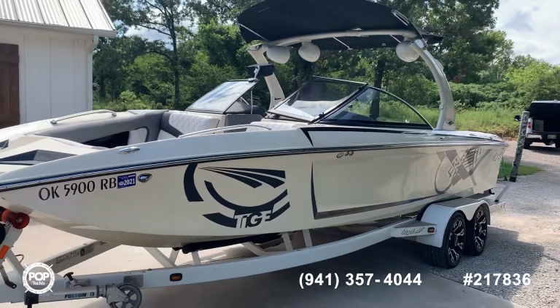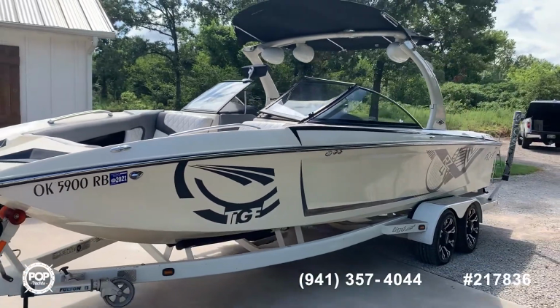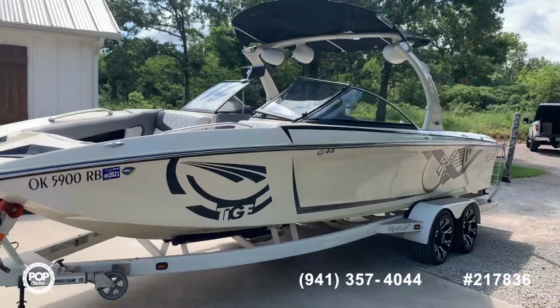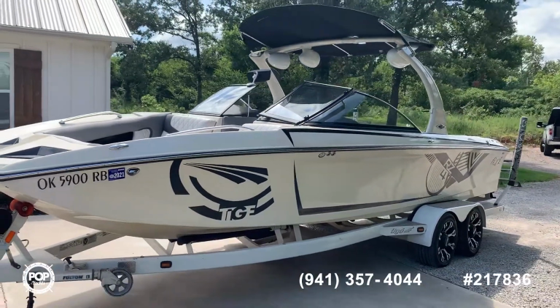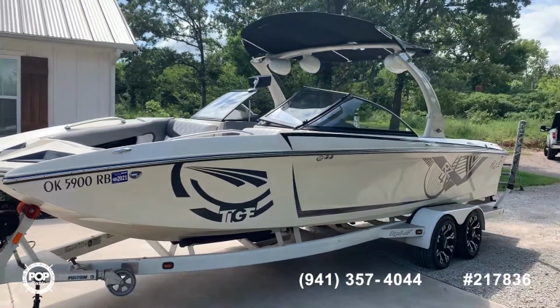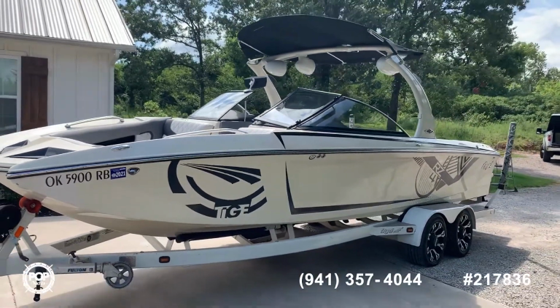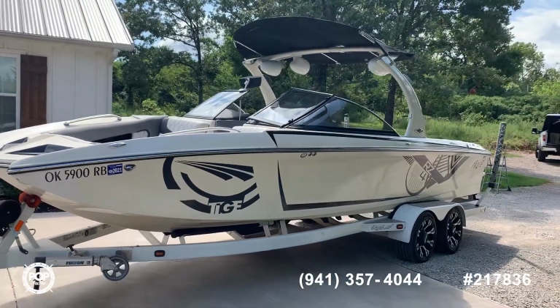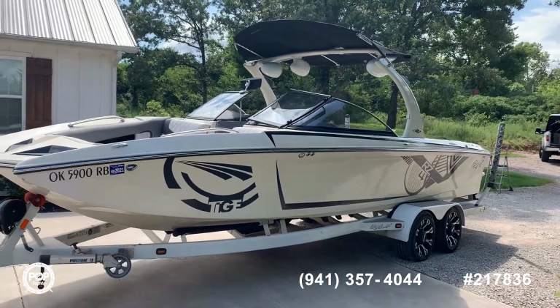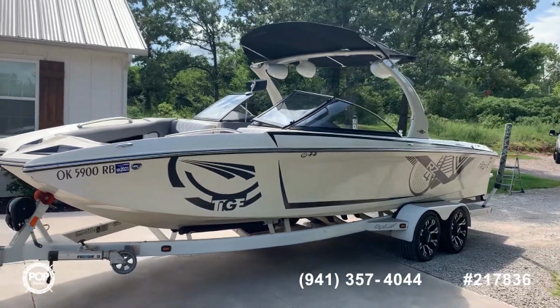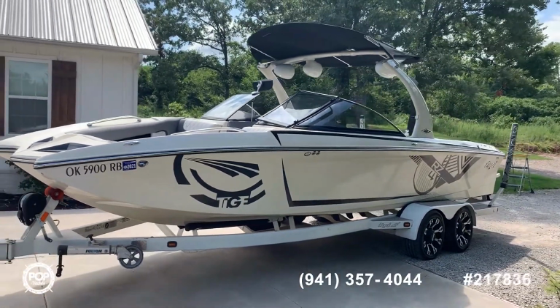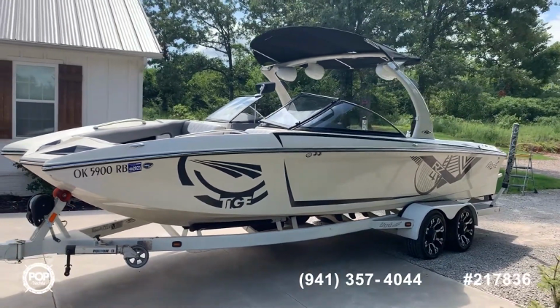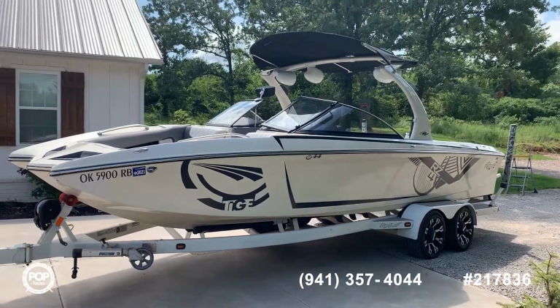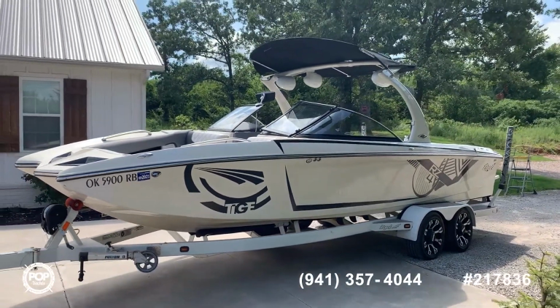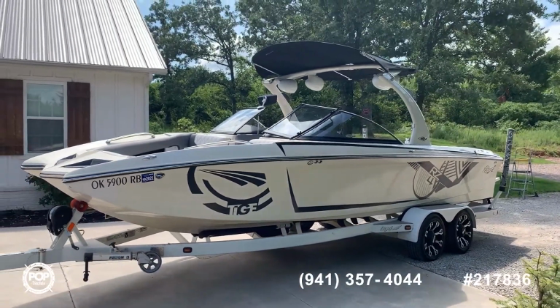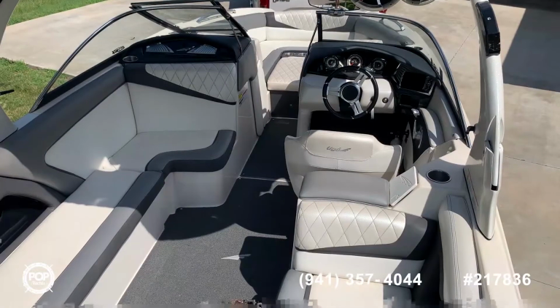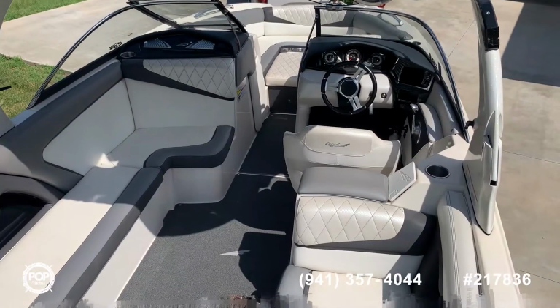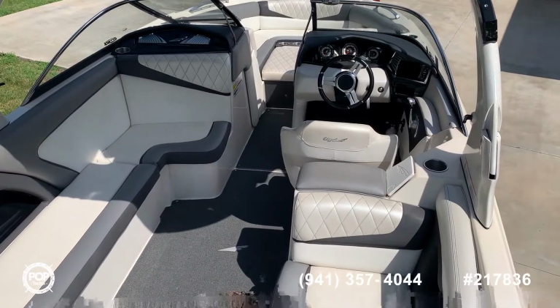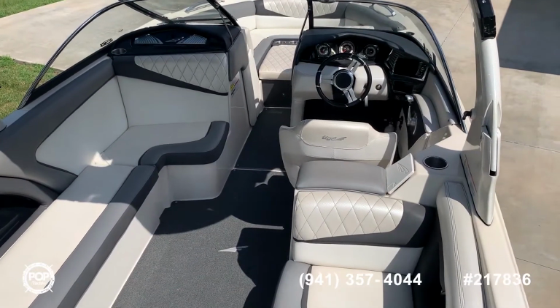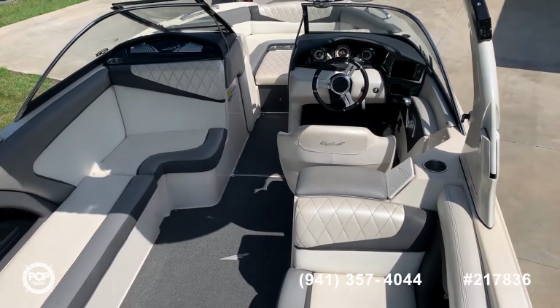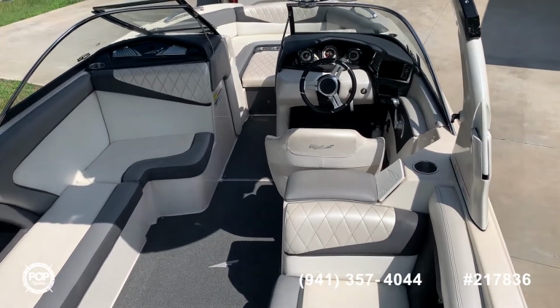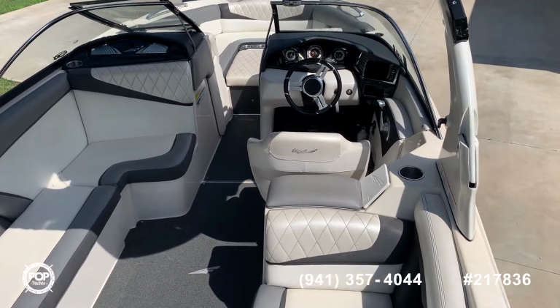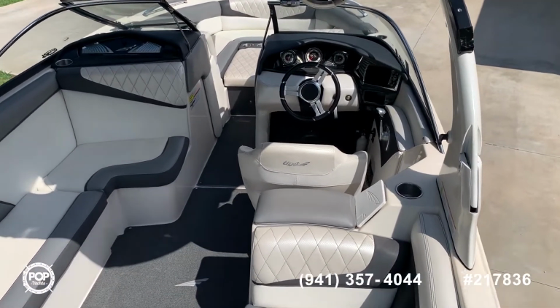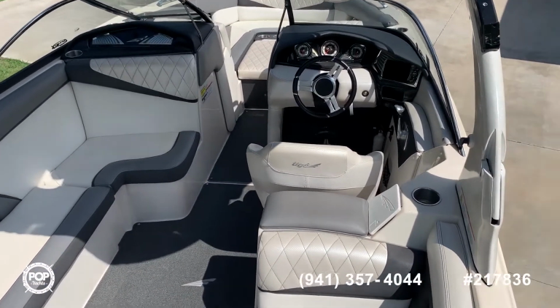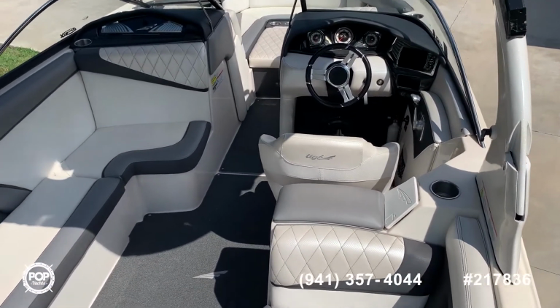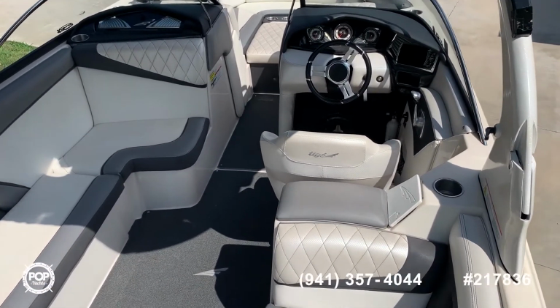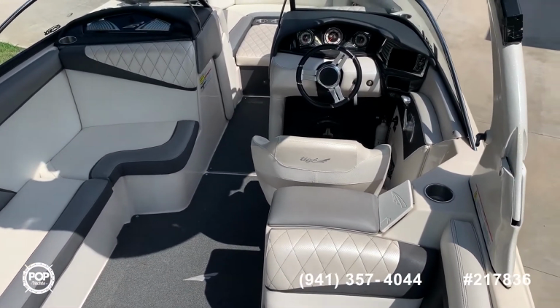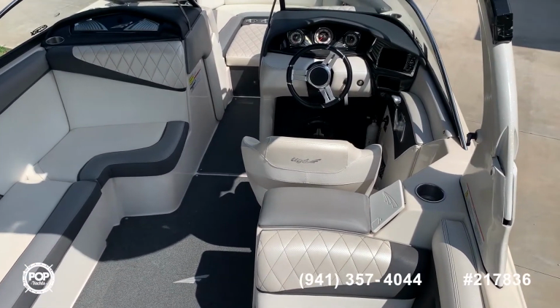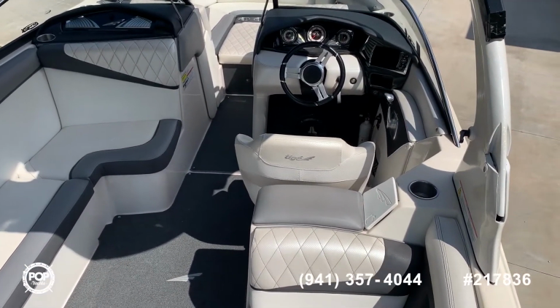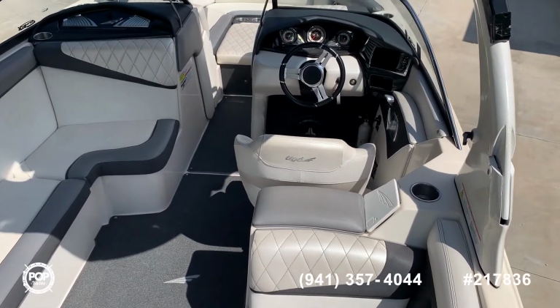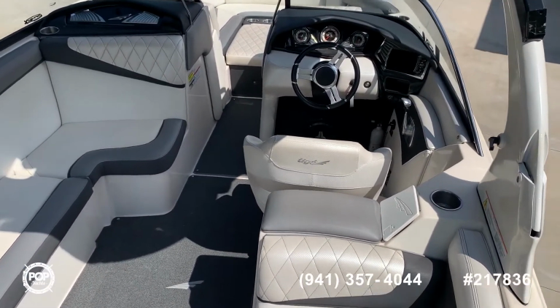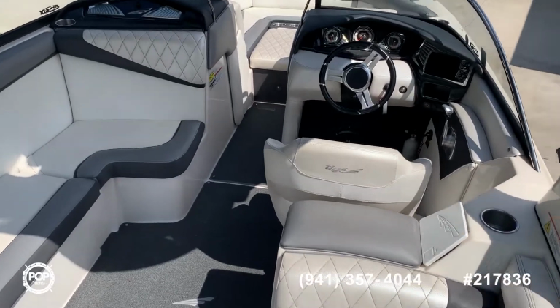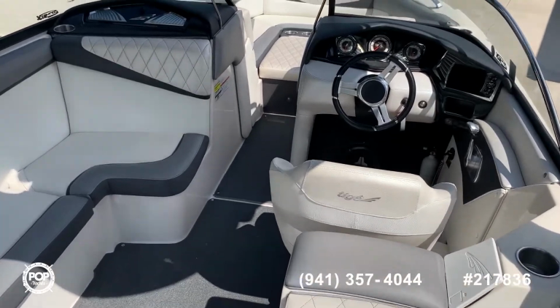Taiga RZ4, Choctaw, Oklahoma. Pop Yachts. We're on board a 2013 Taiga RZ4.